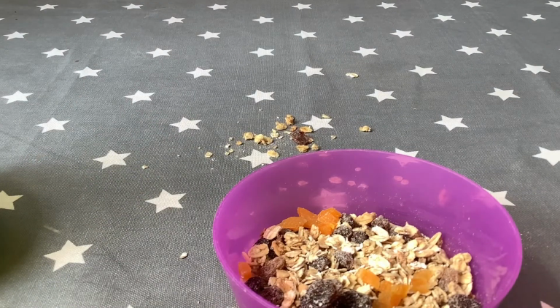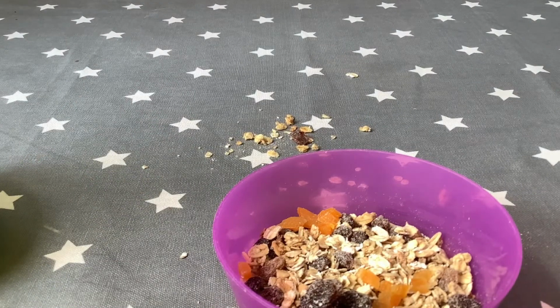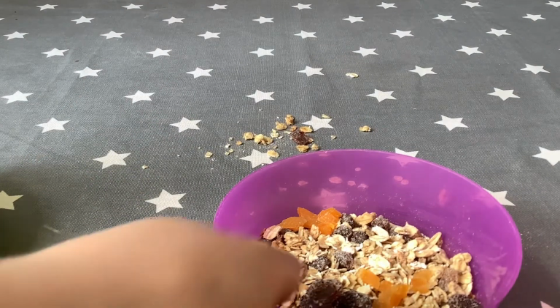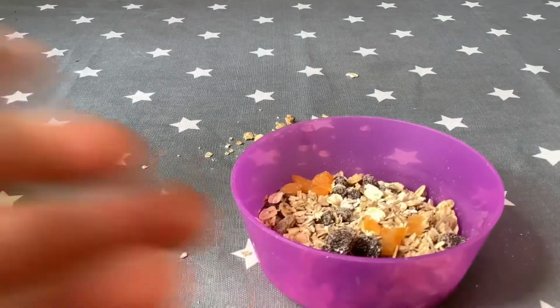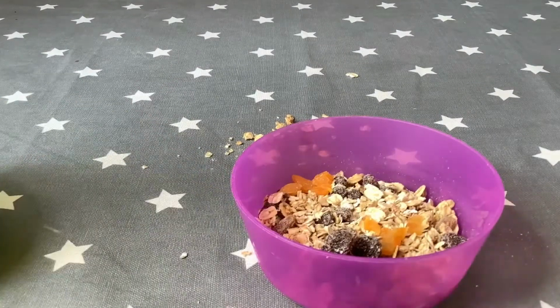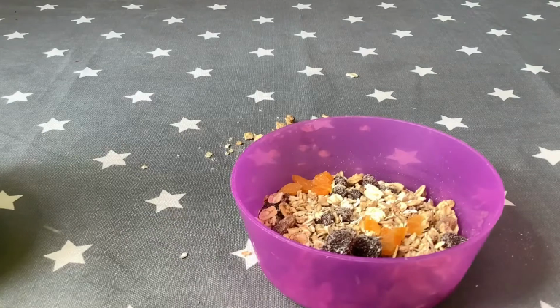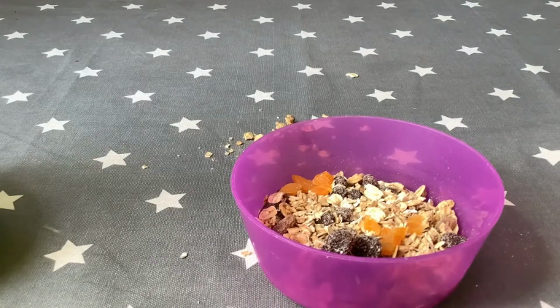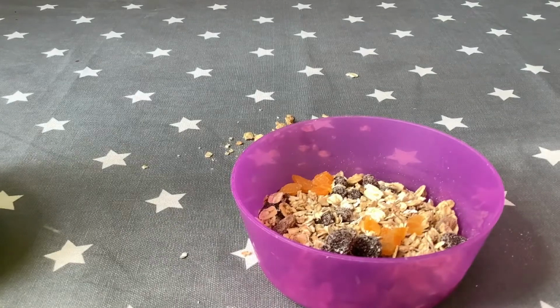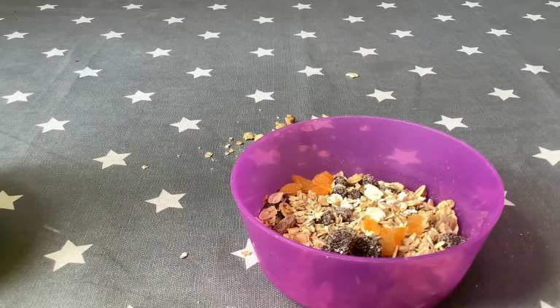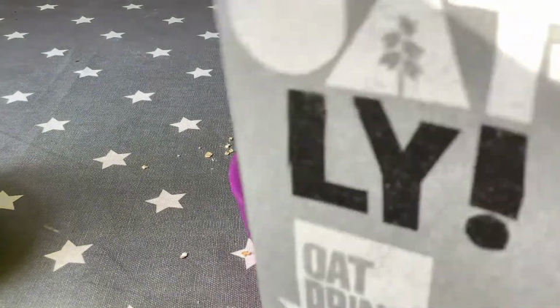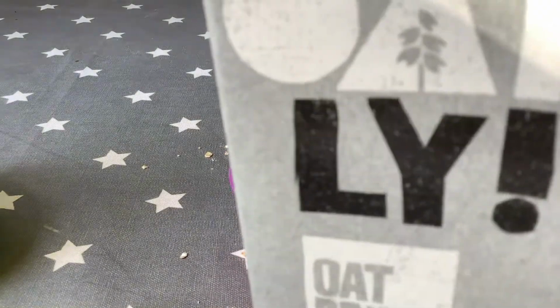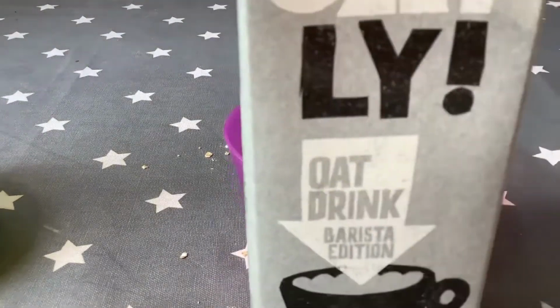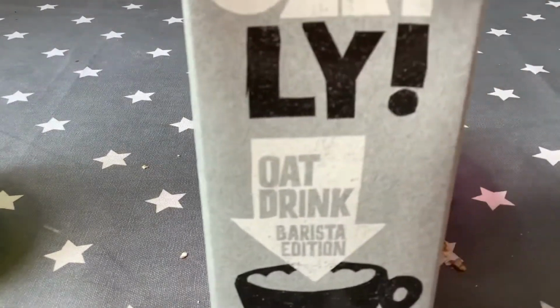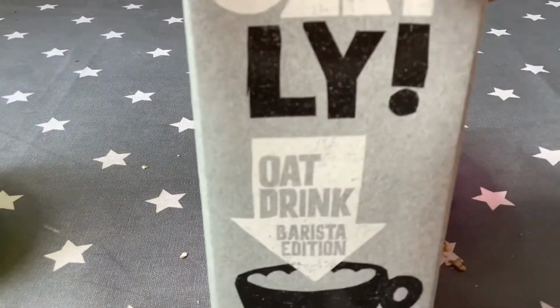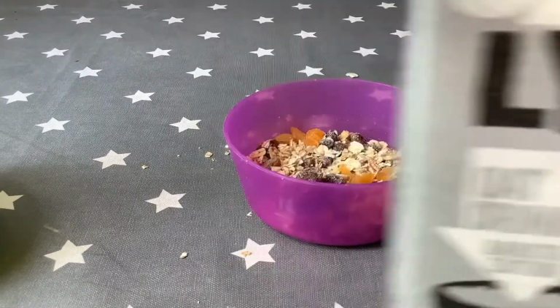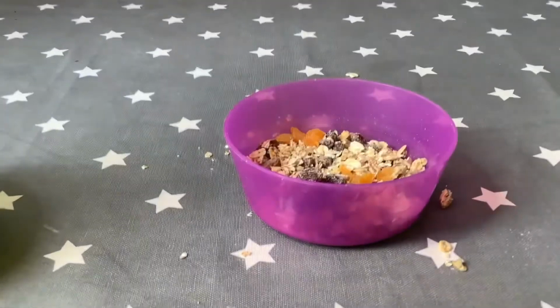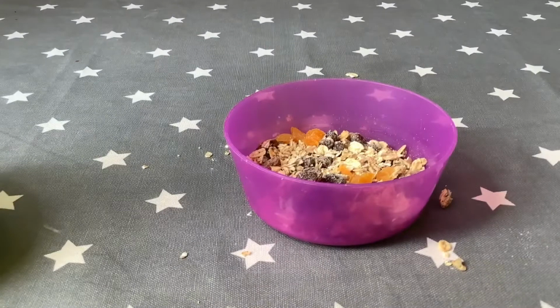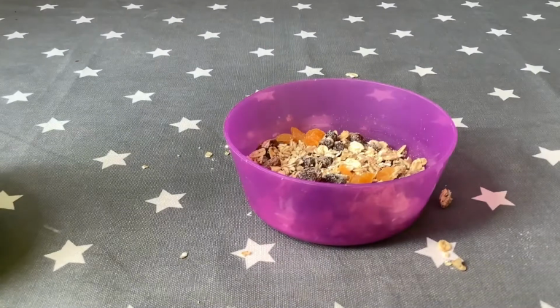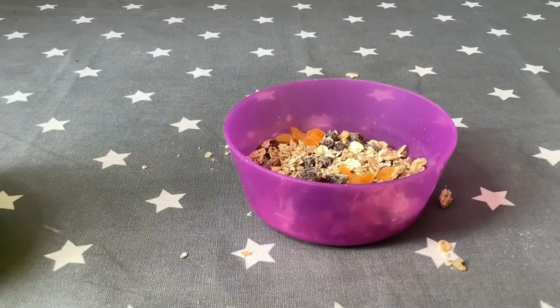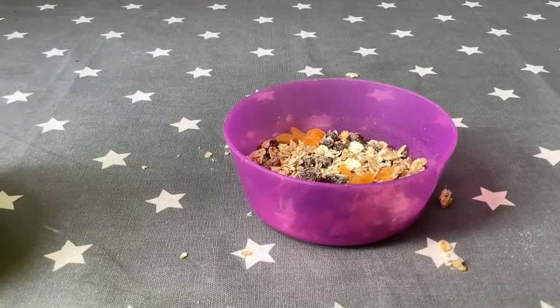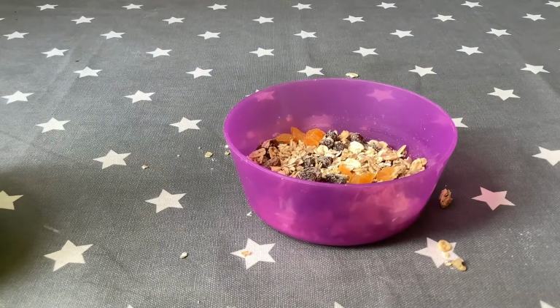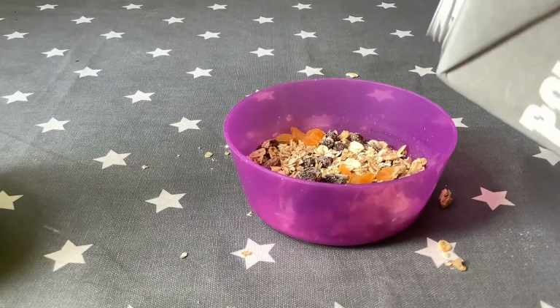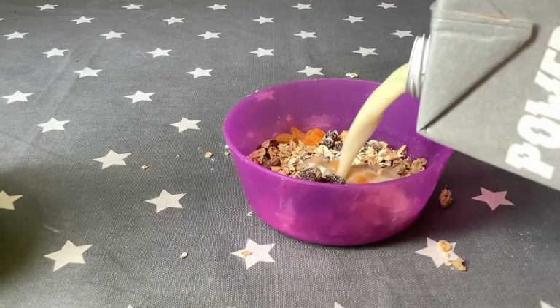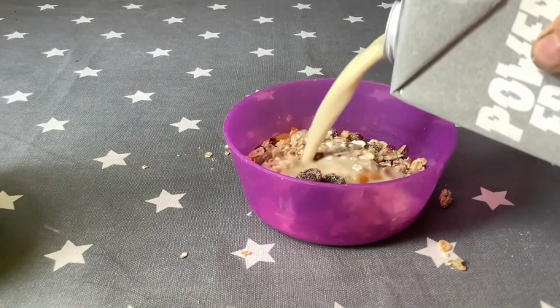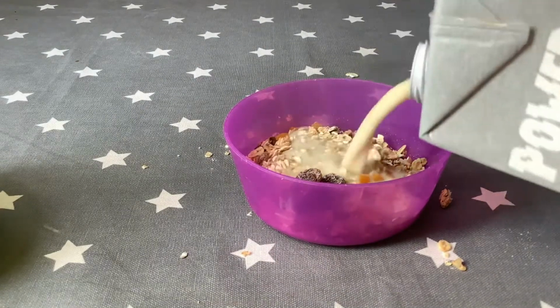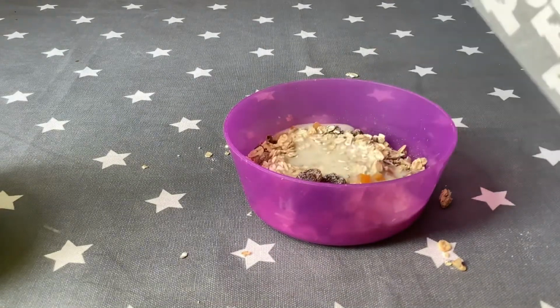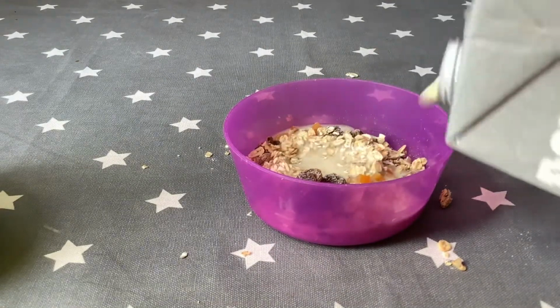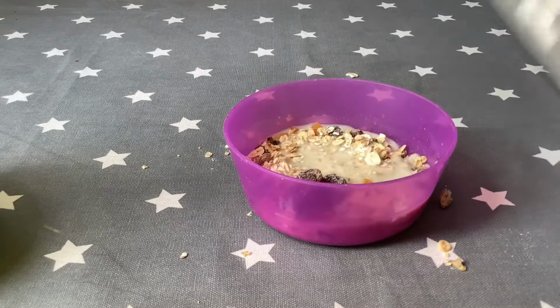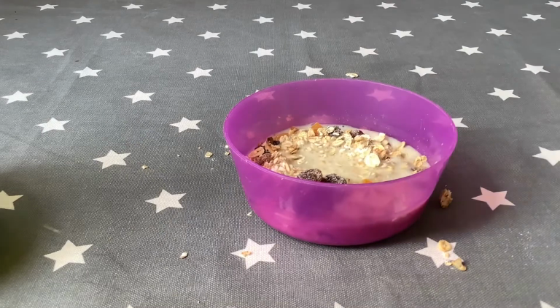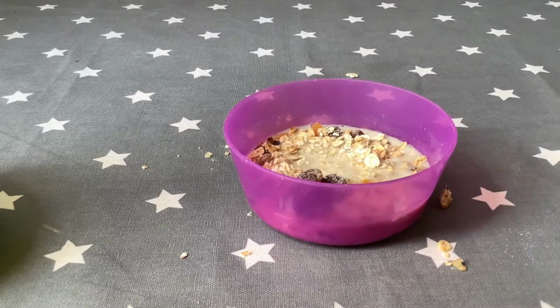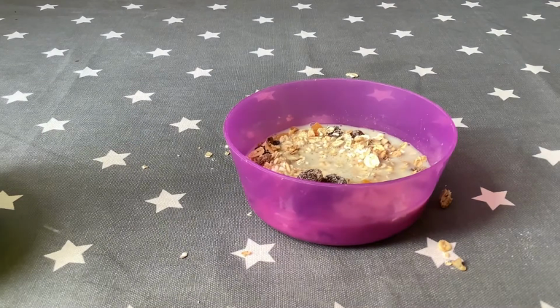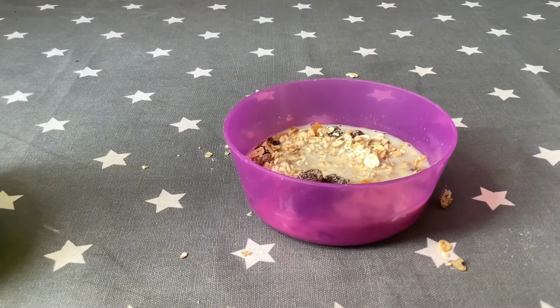And yeah, that is yummy Mr. Oats. I have oat milk — you can use normal milk — but it's called Mr. Oats, so you use oat milk, makes sense. But you can use normal milk. Oat milk definitely tastes better with it.